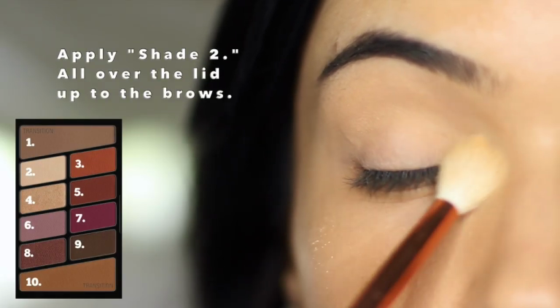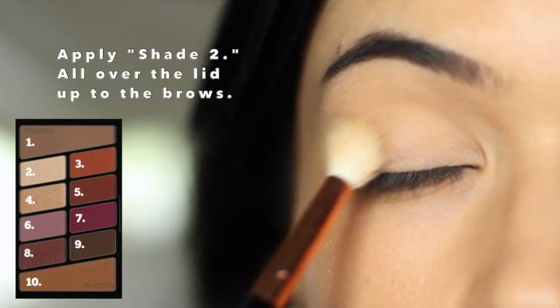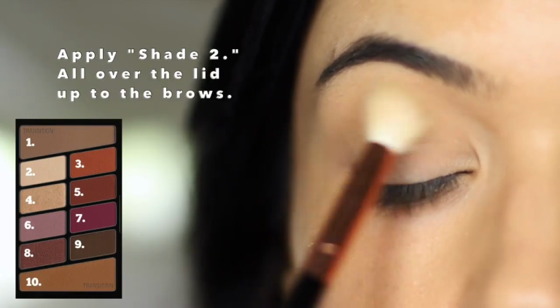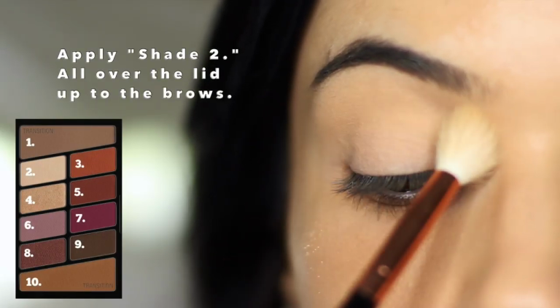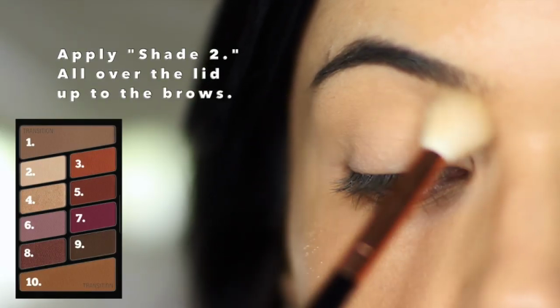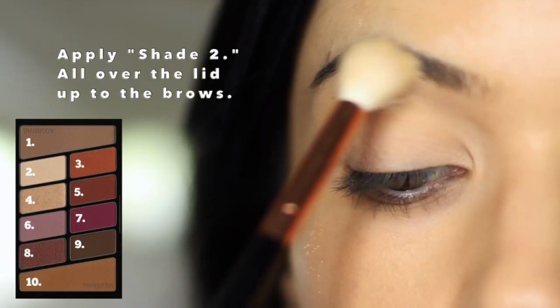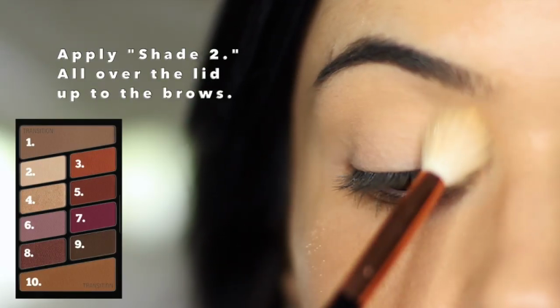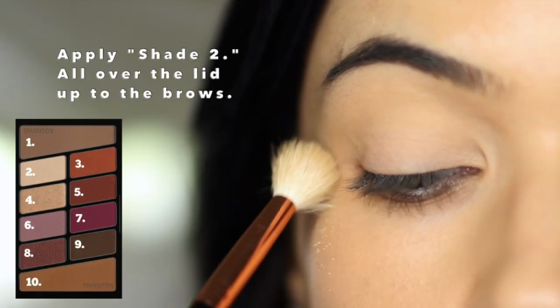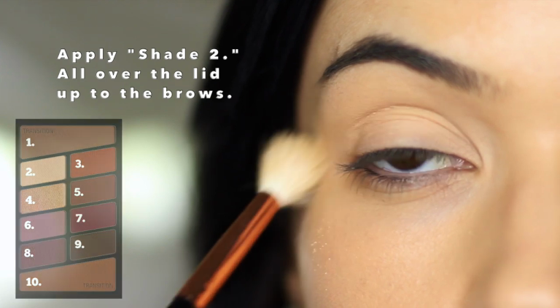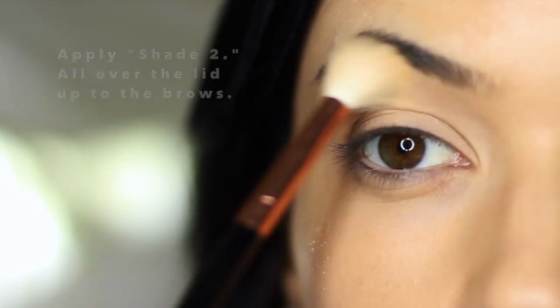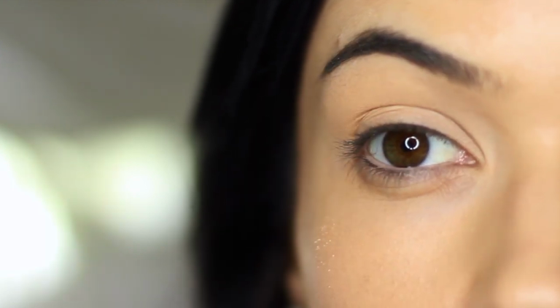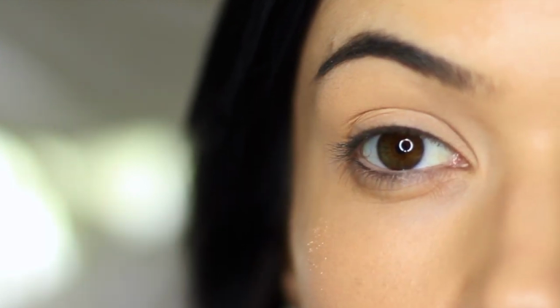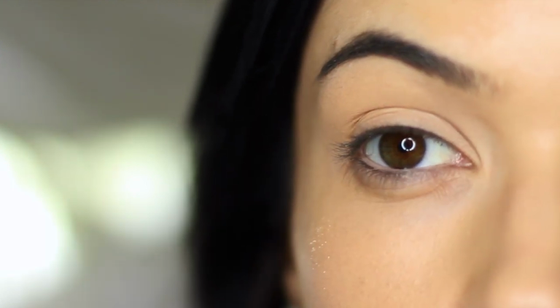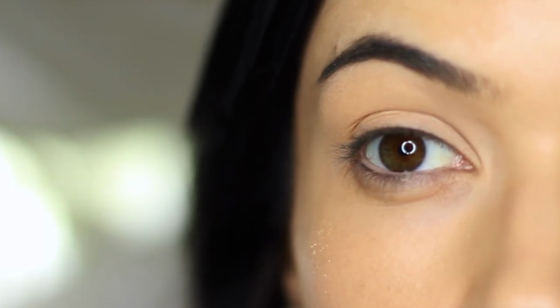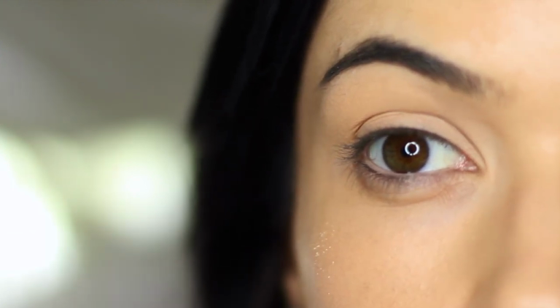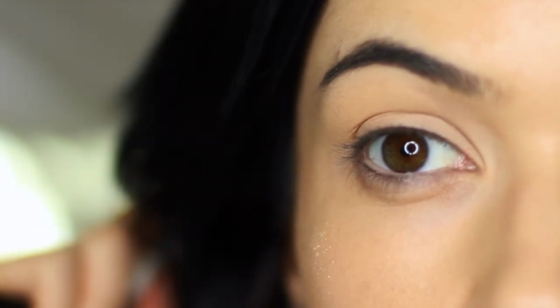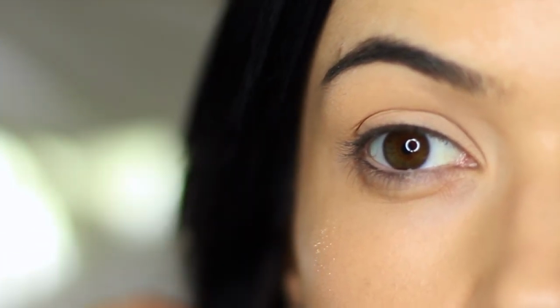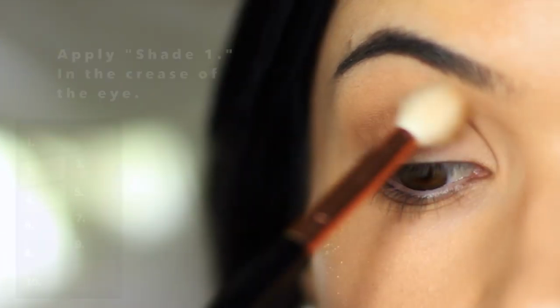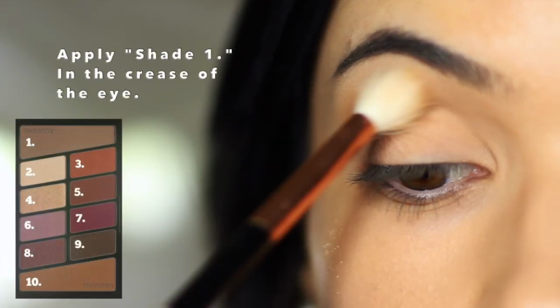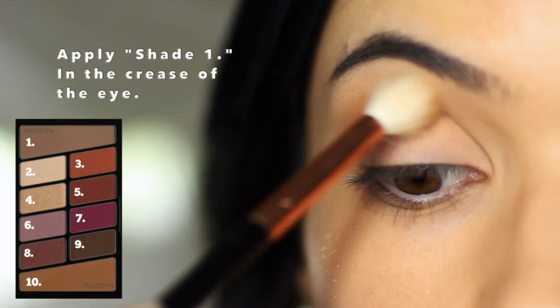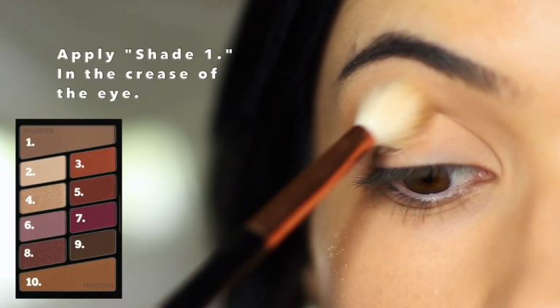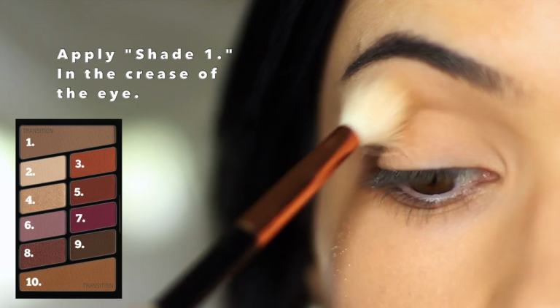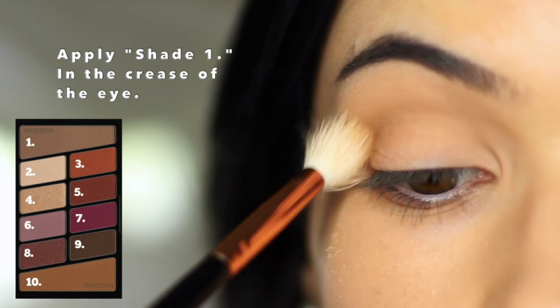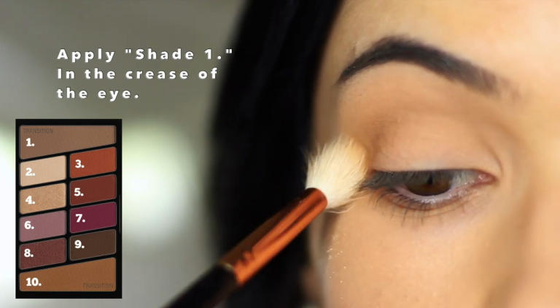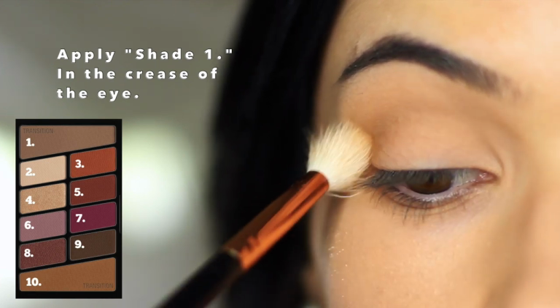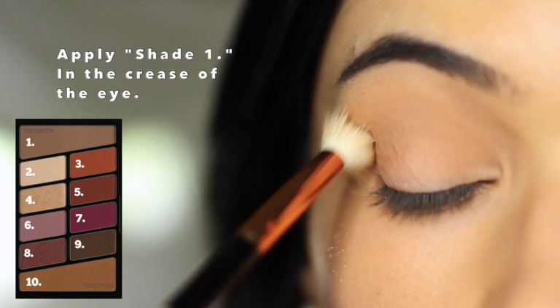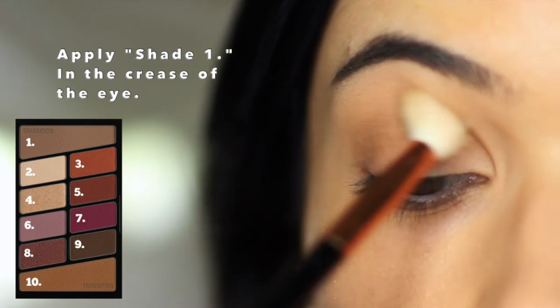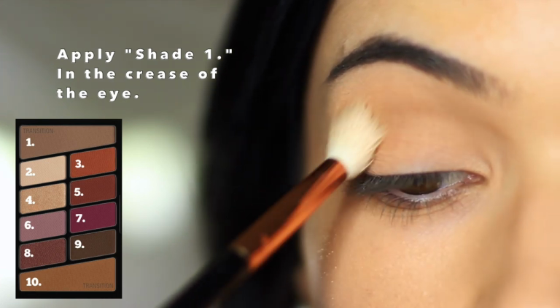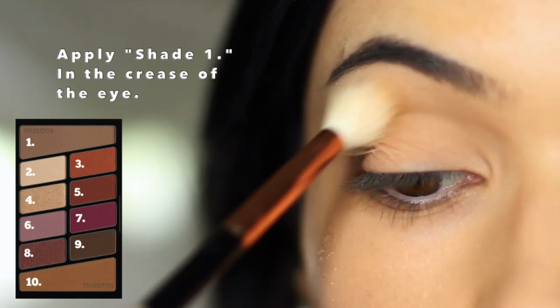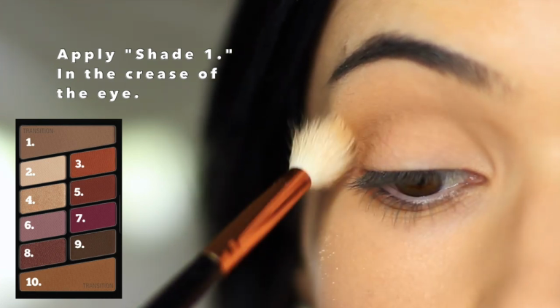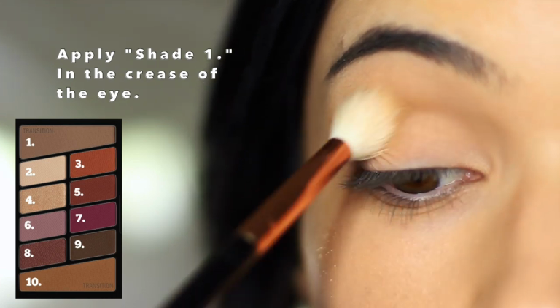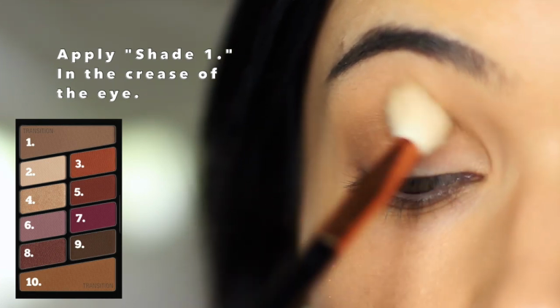Just giving them little names, we're going to start off with shade number two and apply this all over the lid from the lash line up to the brows. We're next going to take shade number one, which is a transition shade, and blend this back and forth in the crease of the eye using a blending brush.